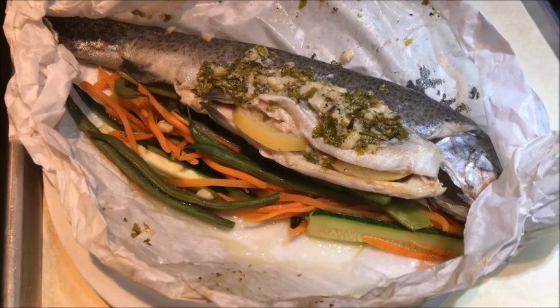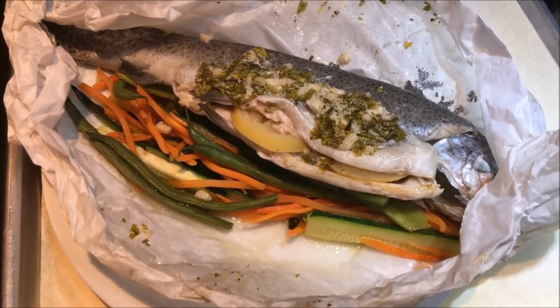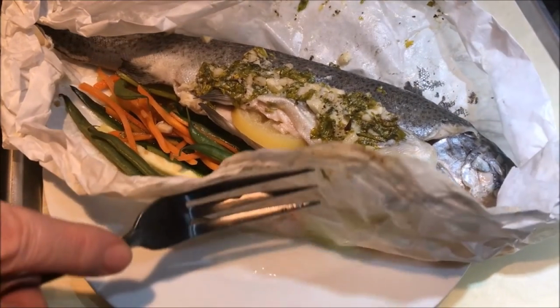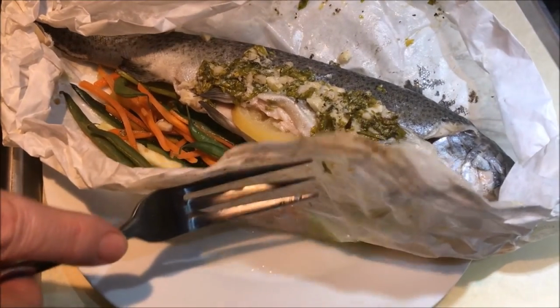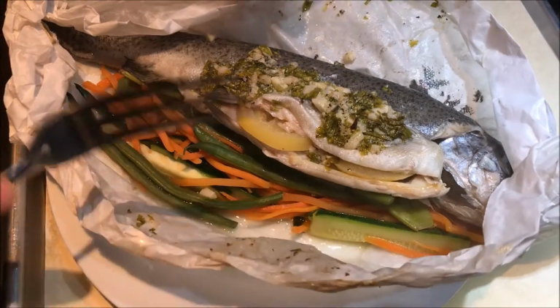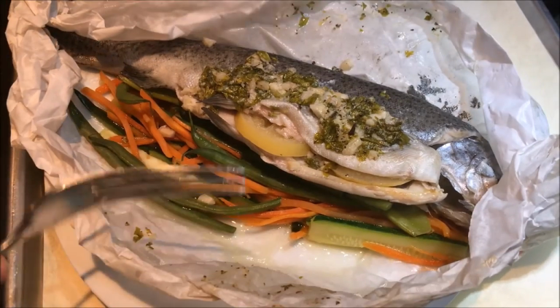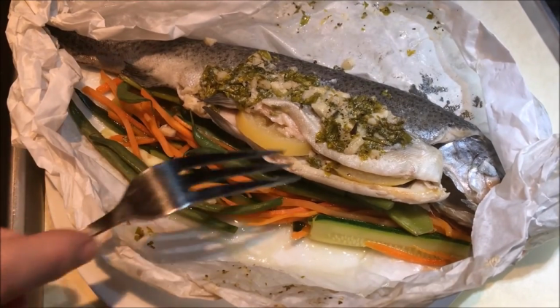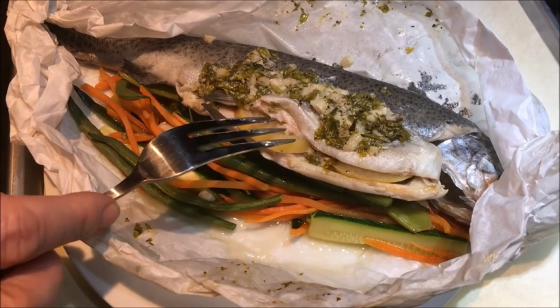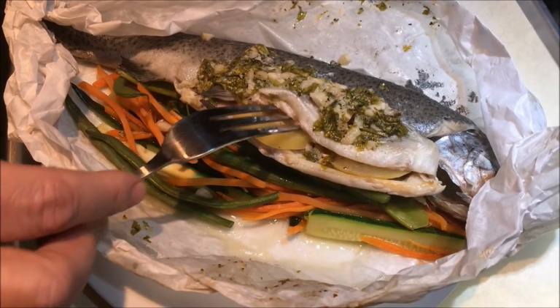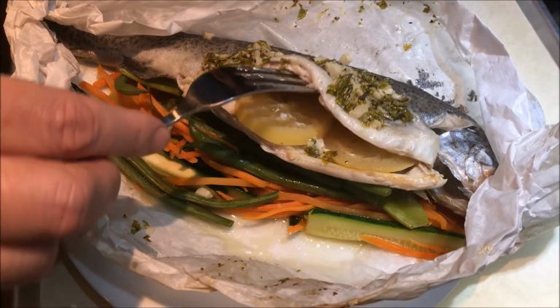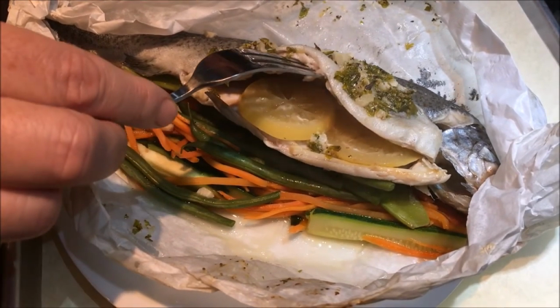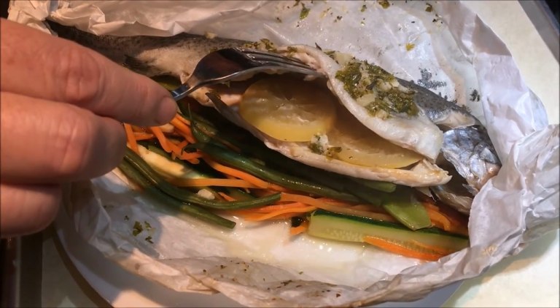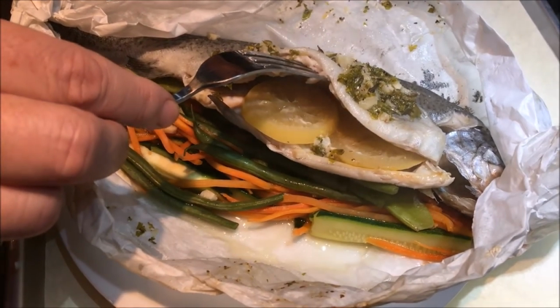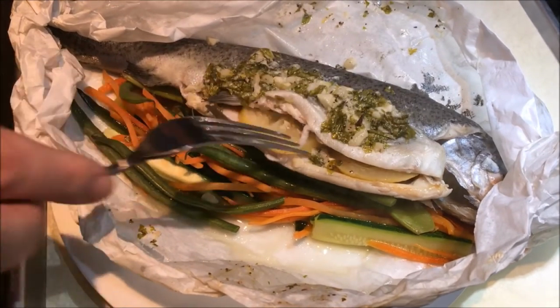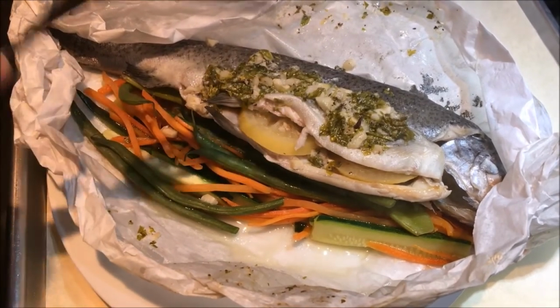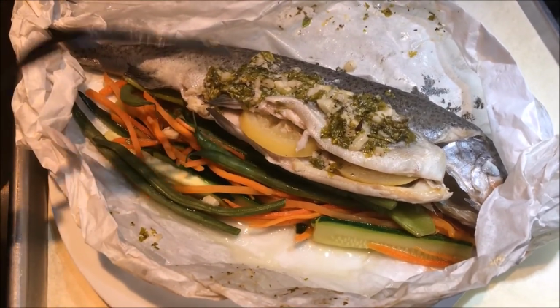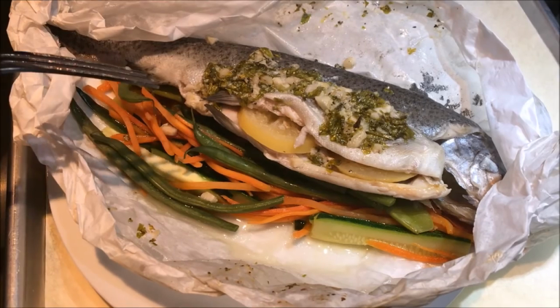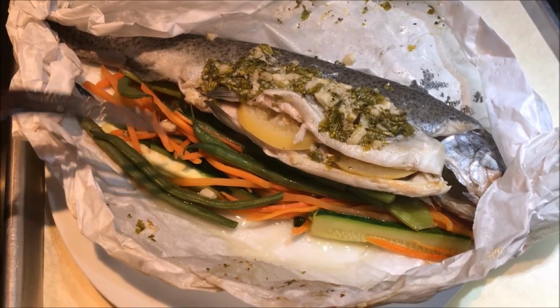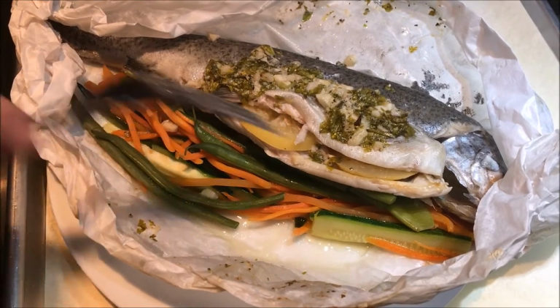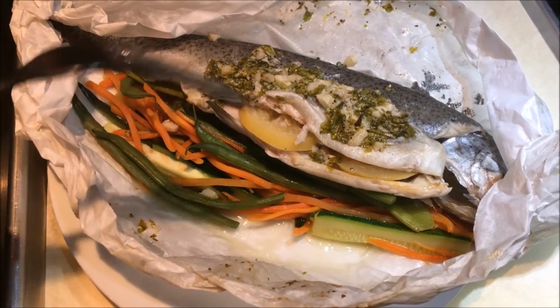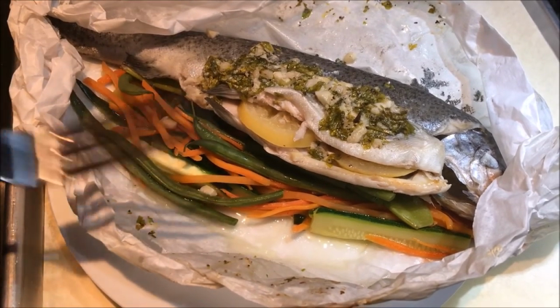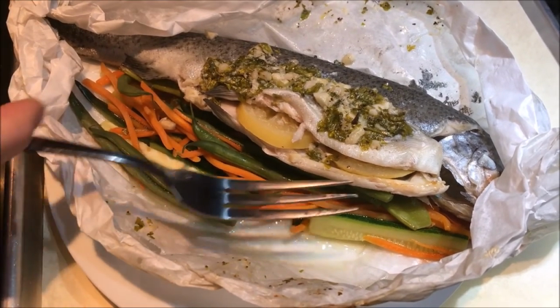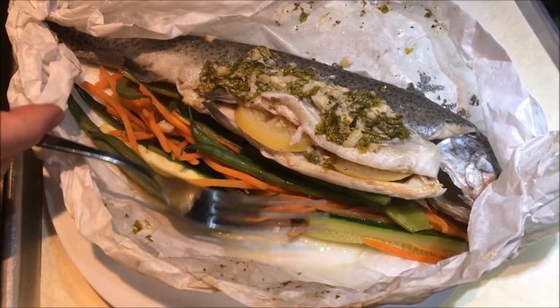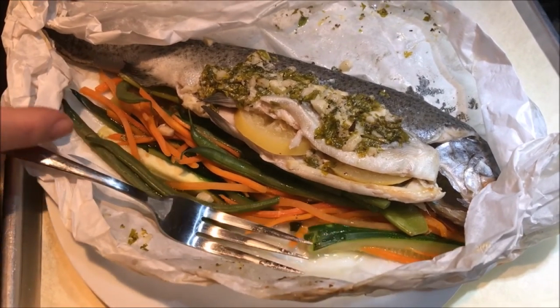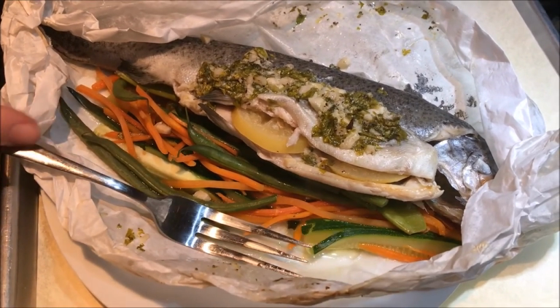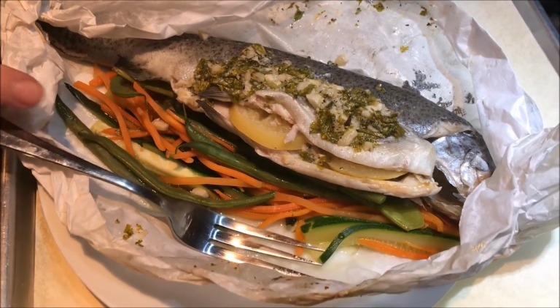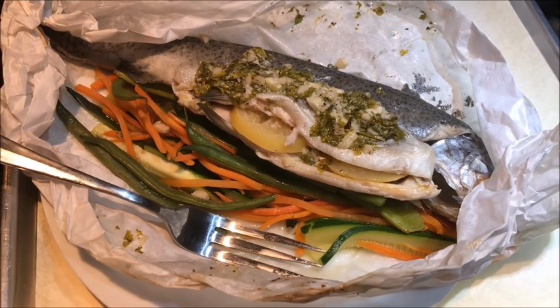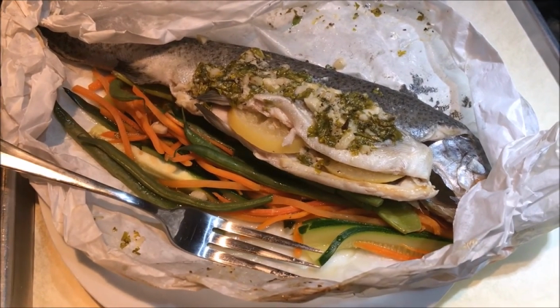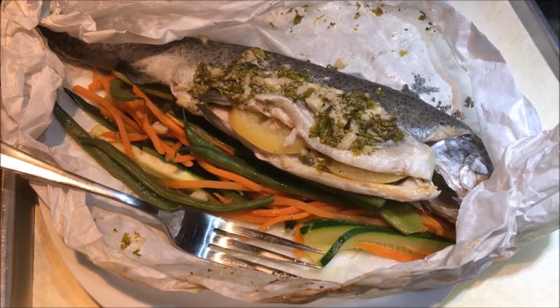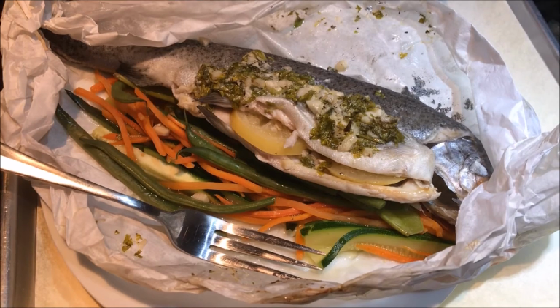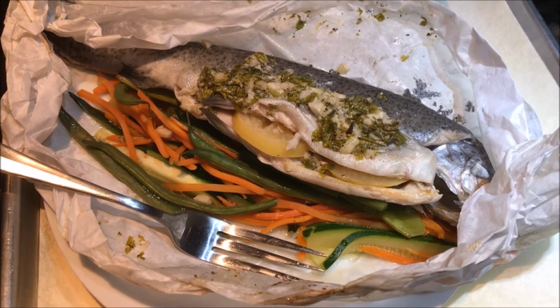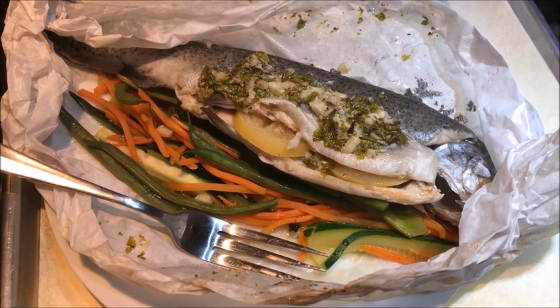I just put it right on the plate and you can see just how perfectly the fish is cooked. It's got a nice bed of veggies, and dinner is served.